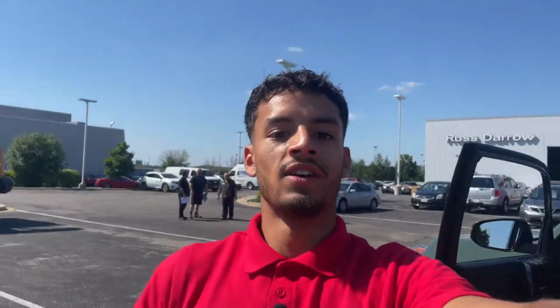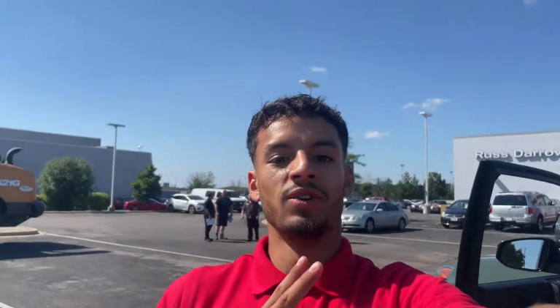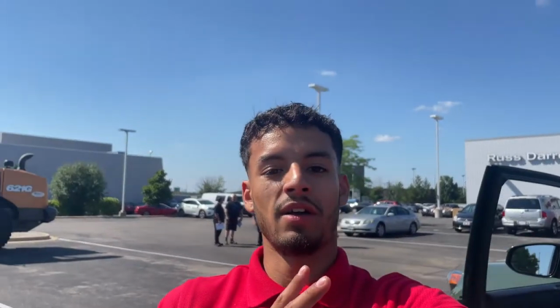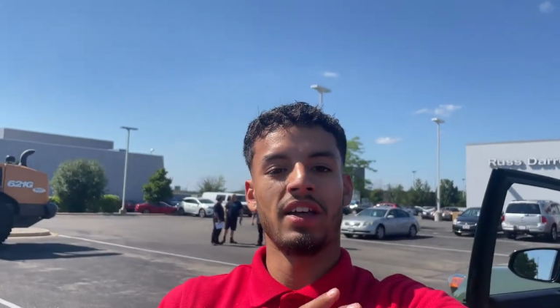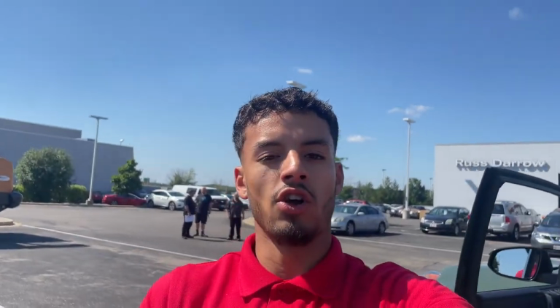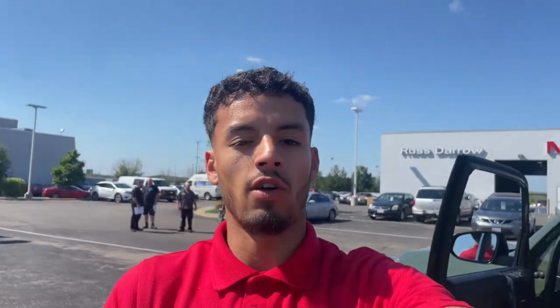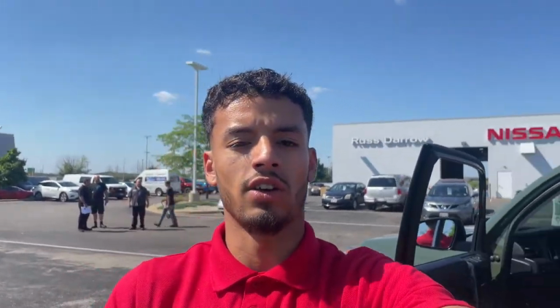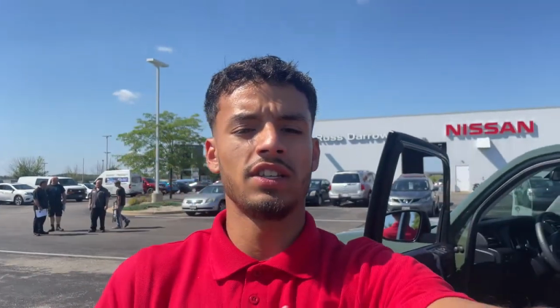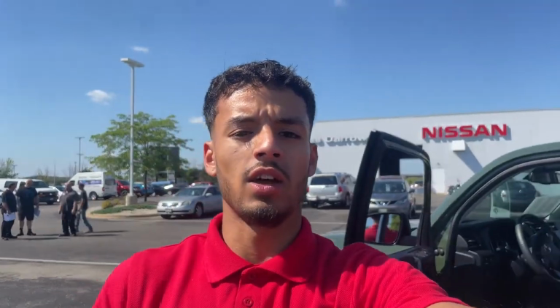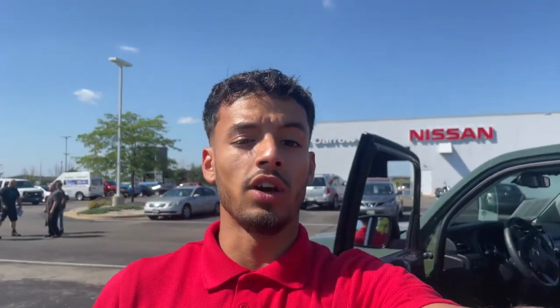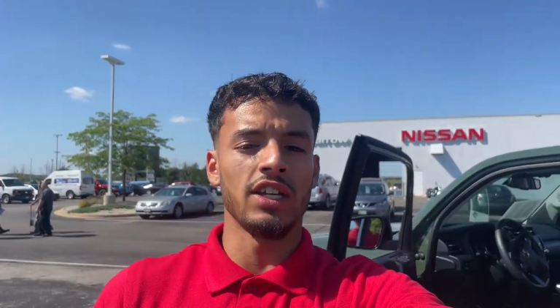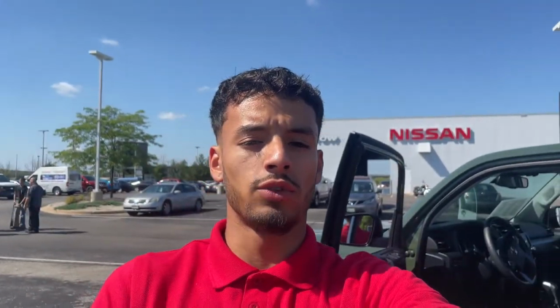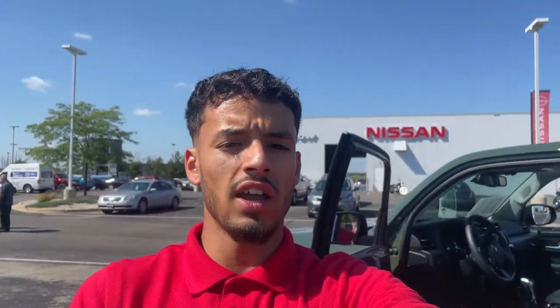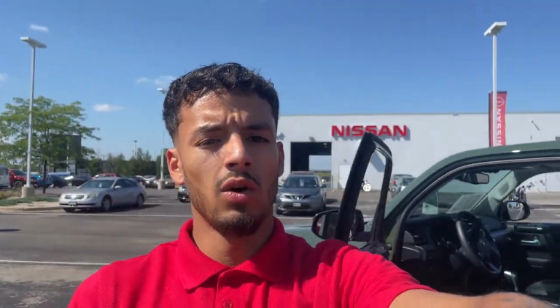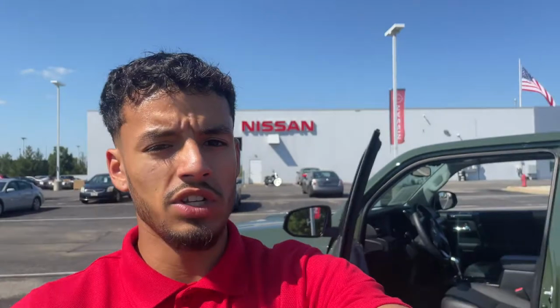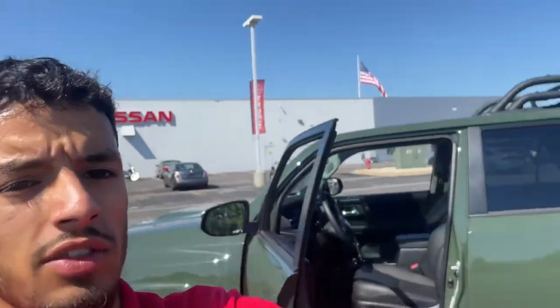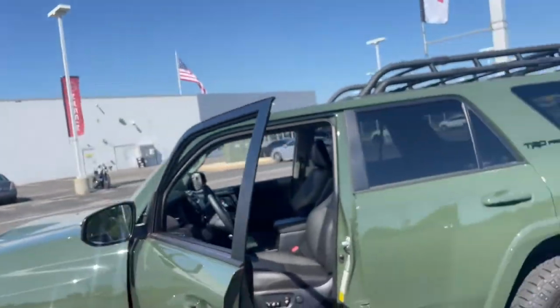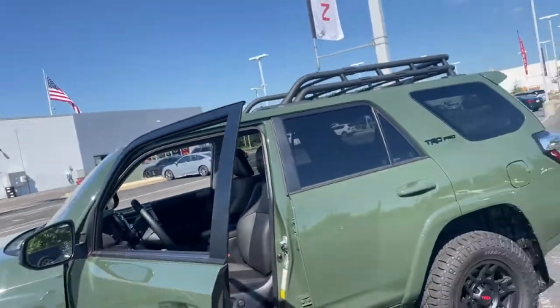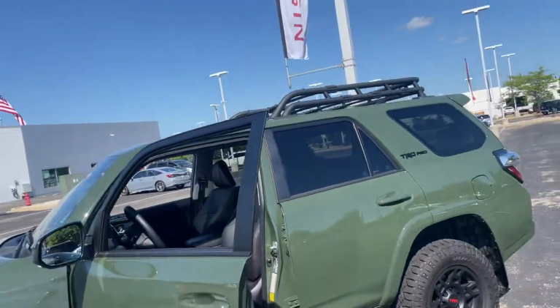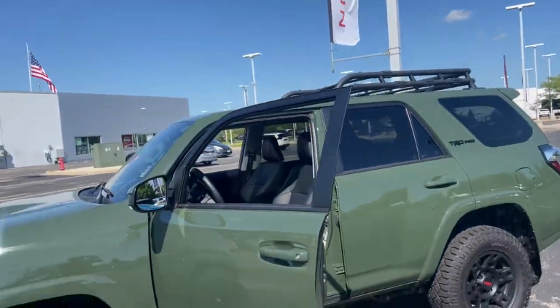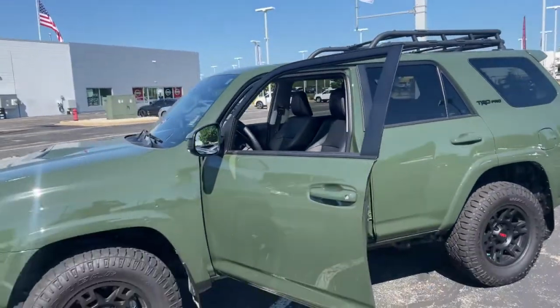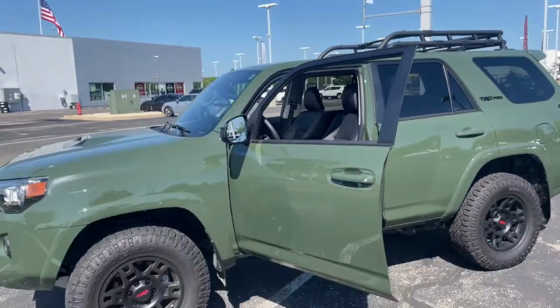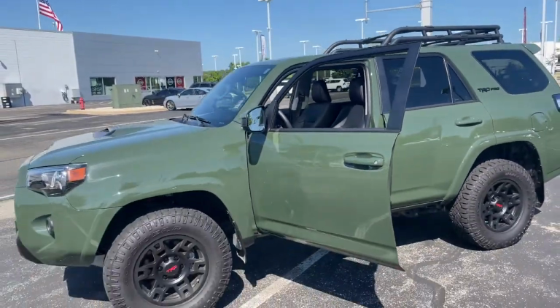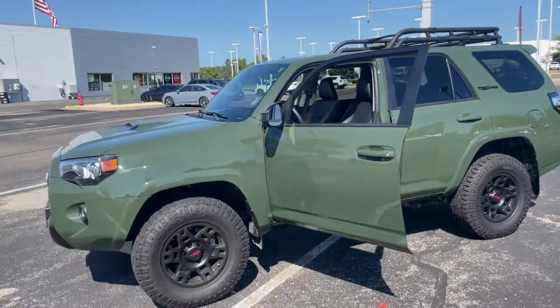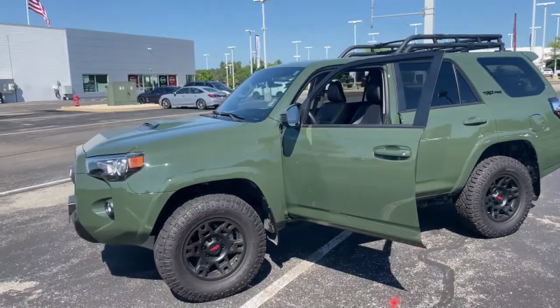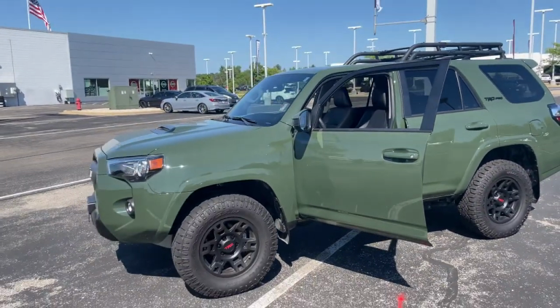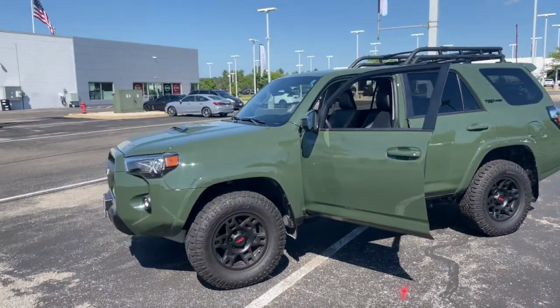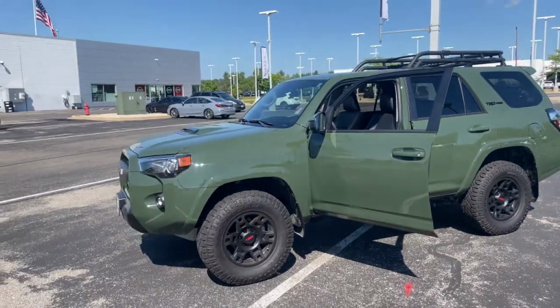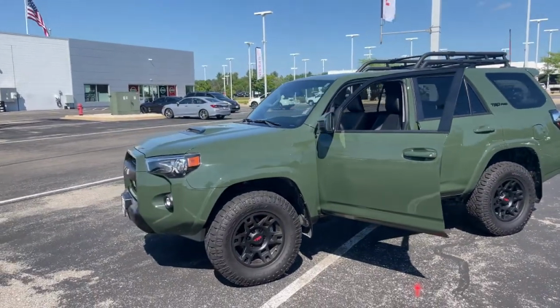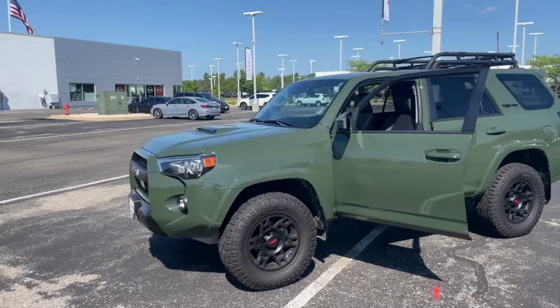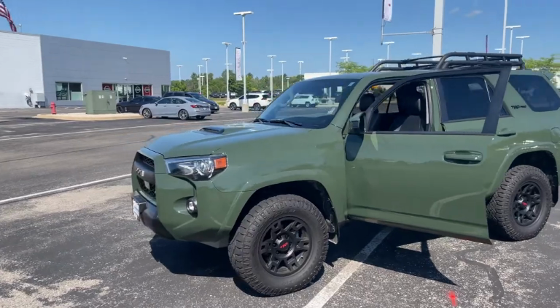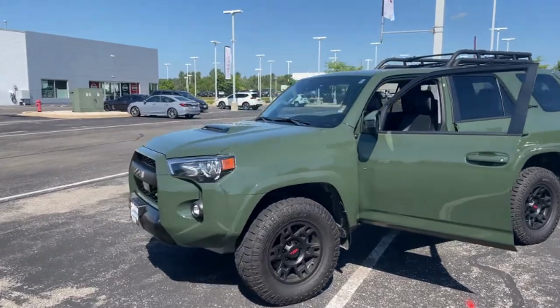What's up everybody? LJ over at Russ Dero Nissan again with another Test Drive Tuesday. Why don't we check out this hot car here? Got a beautiful 2020 Toyota 4Runner TRD Pro Package.